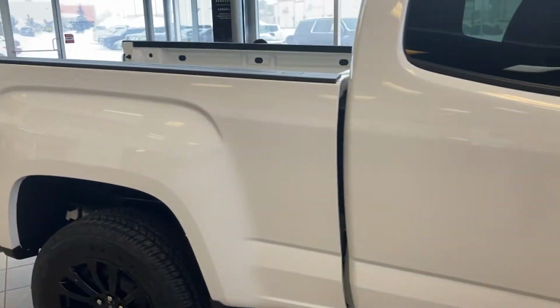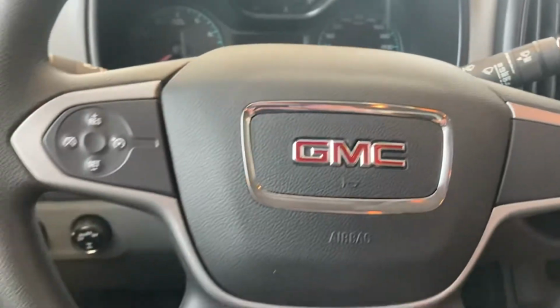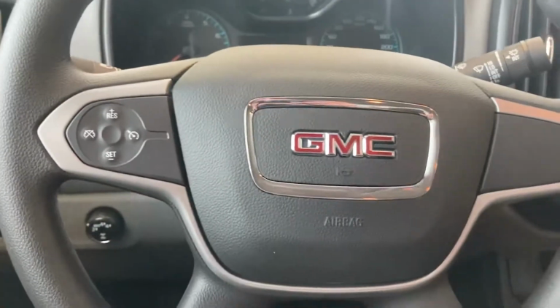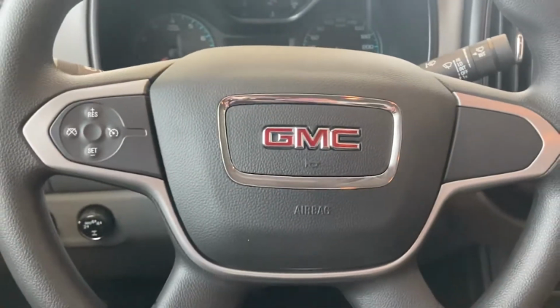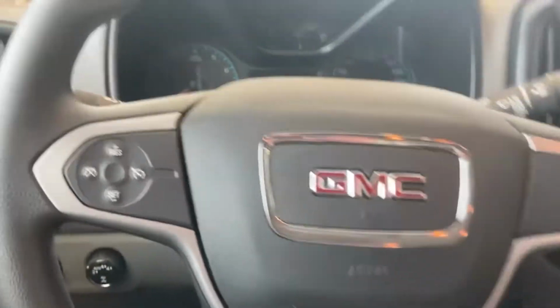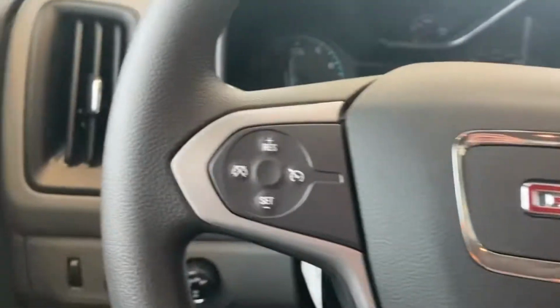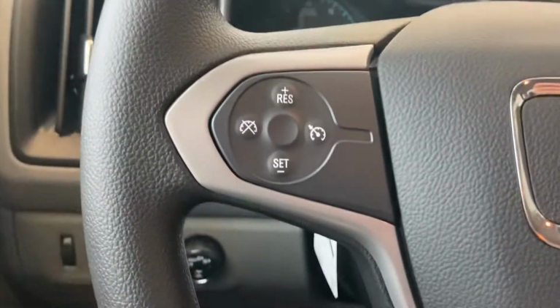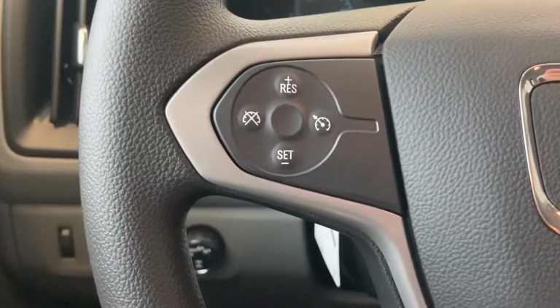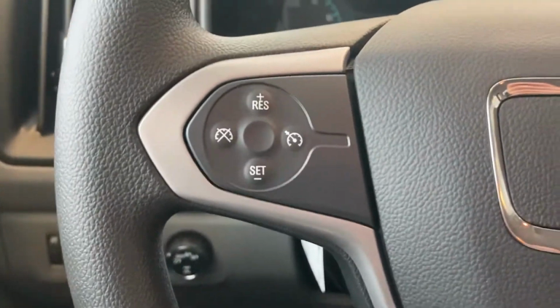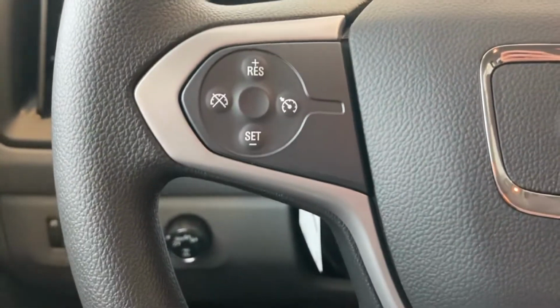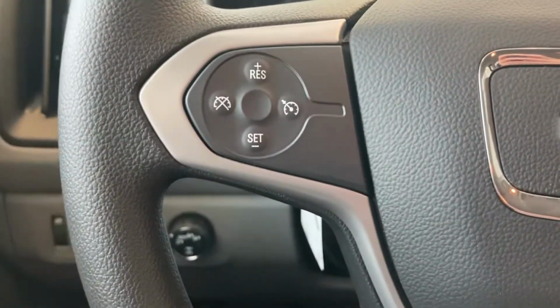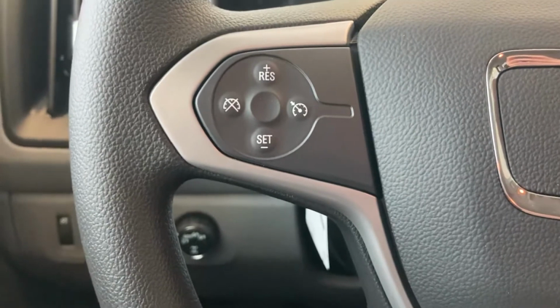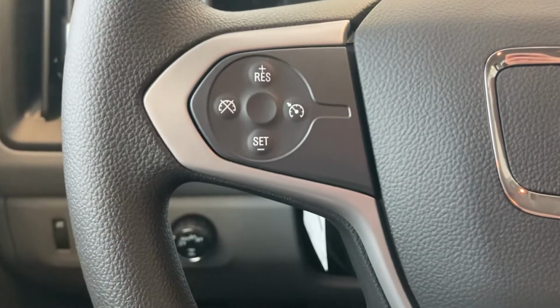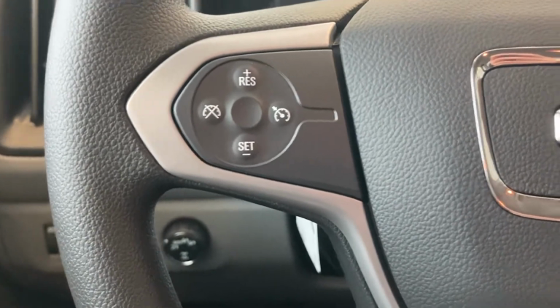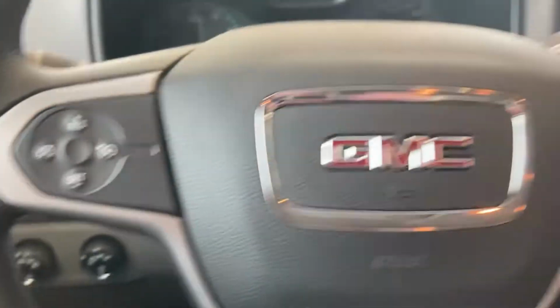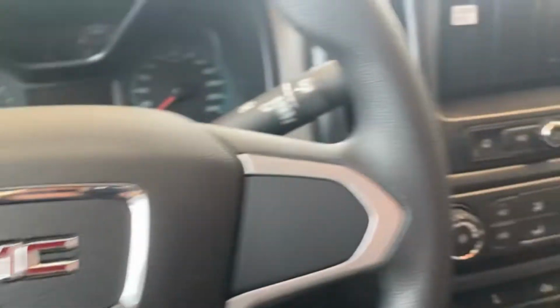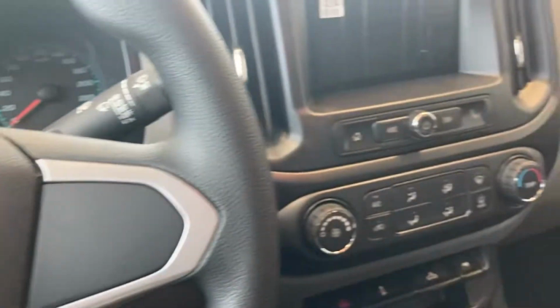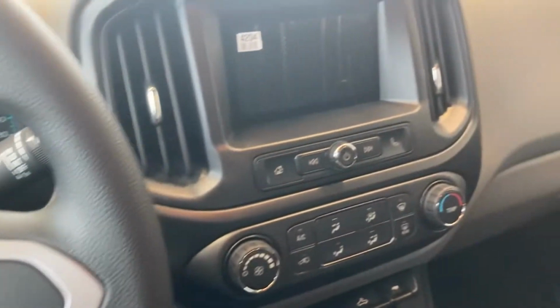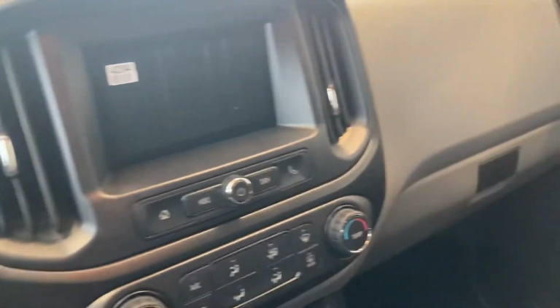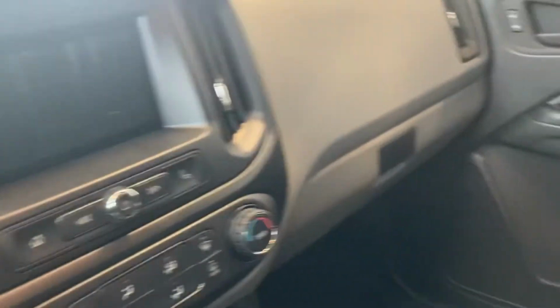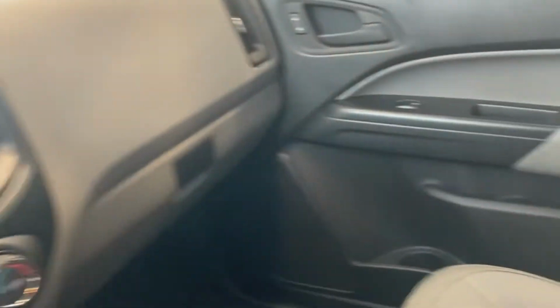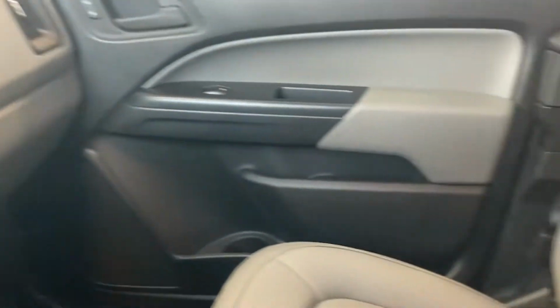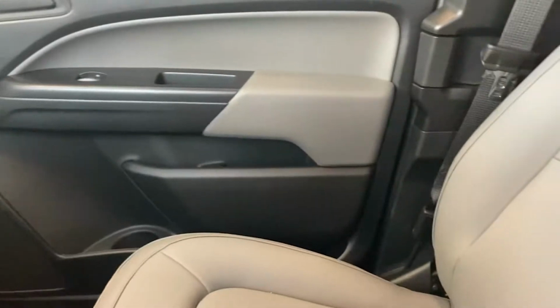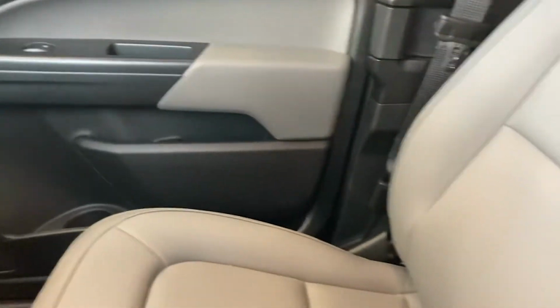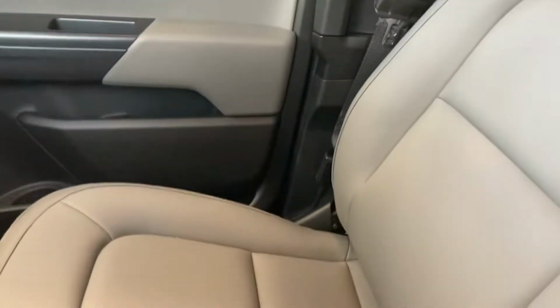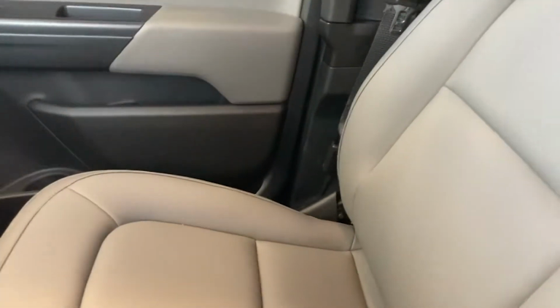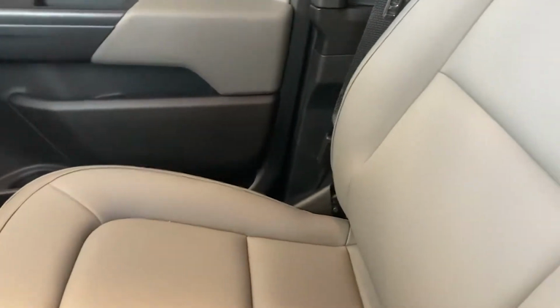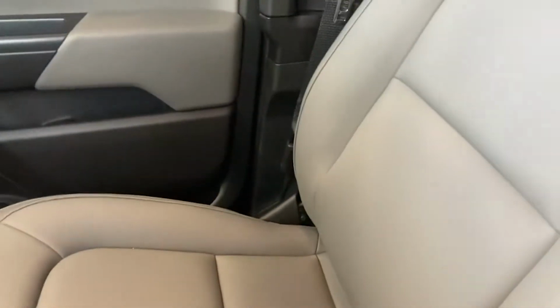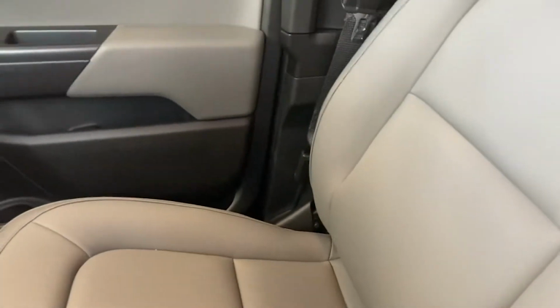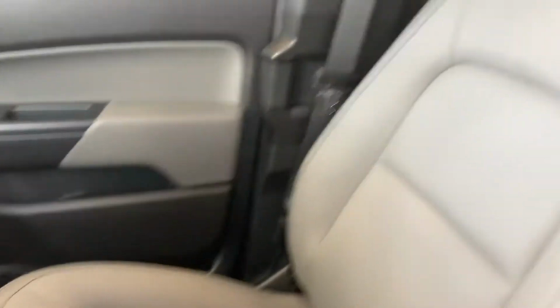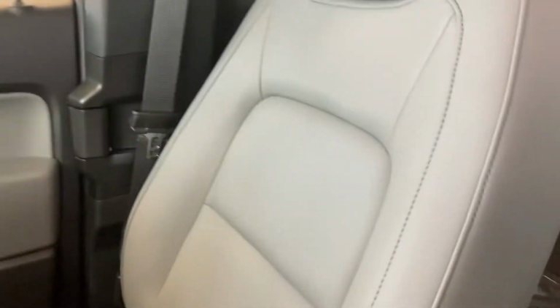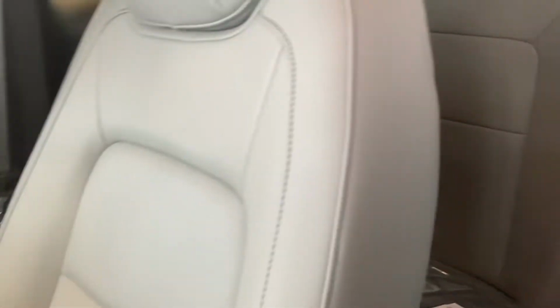Inside the Canyon, we have cruise control, which allows you to not get a speeding ticket while you're traveling down the highway. It also comes equipped with Apple CarPlay and a heavy-duty trailering system.